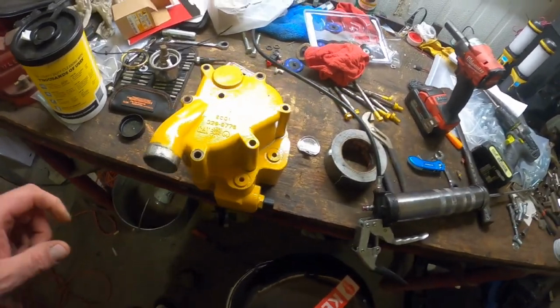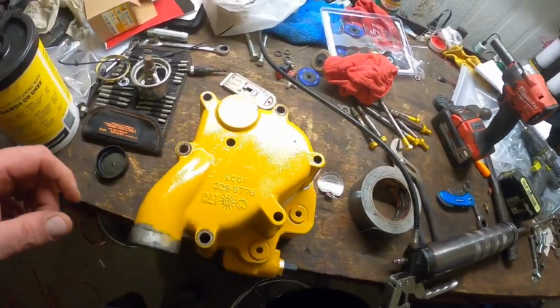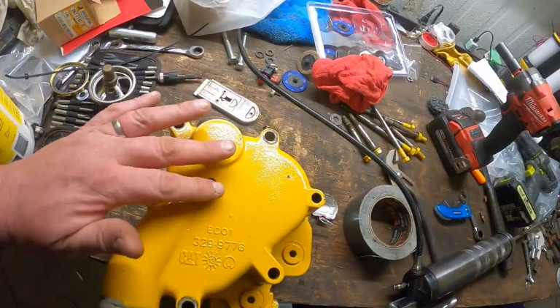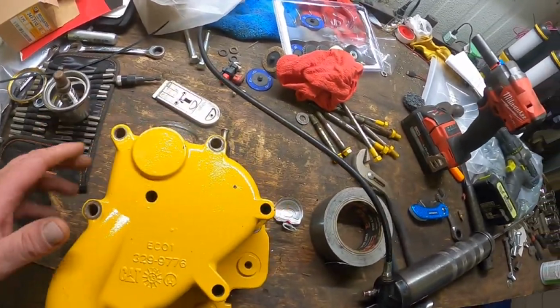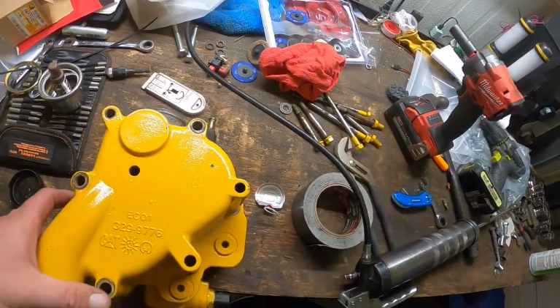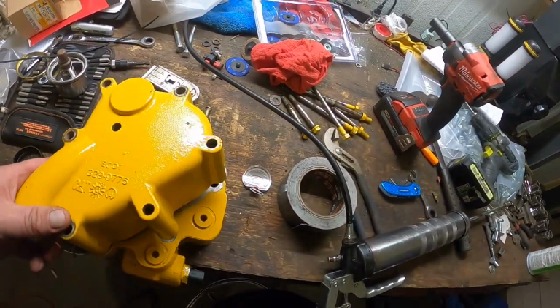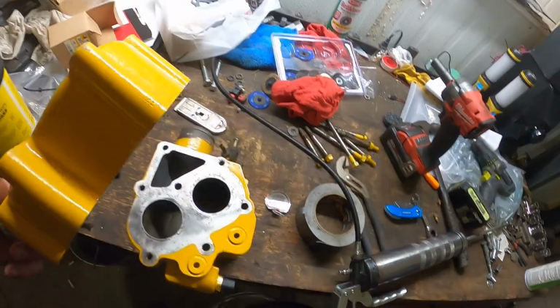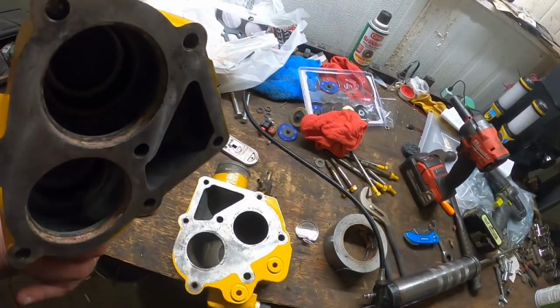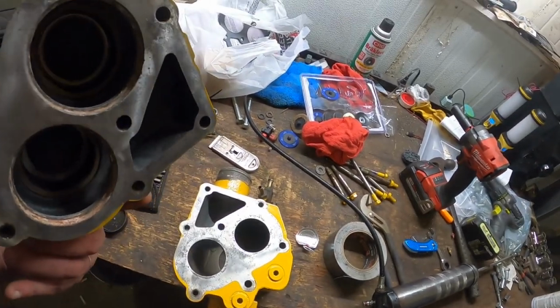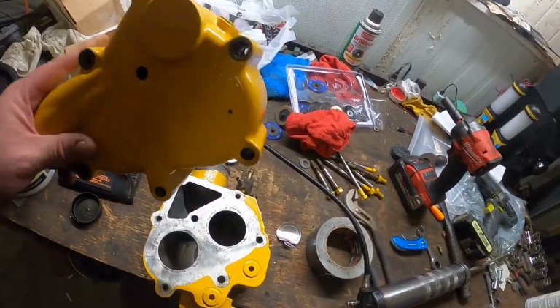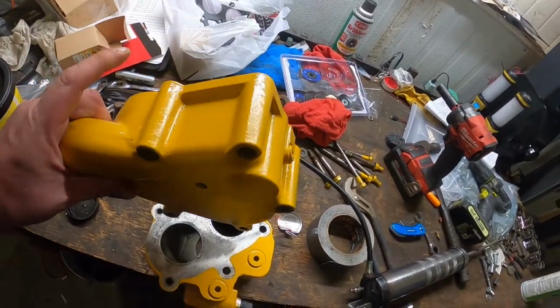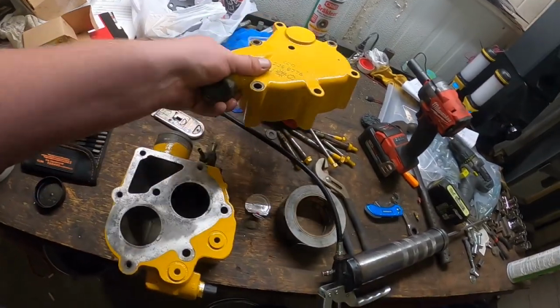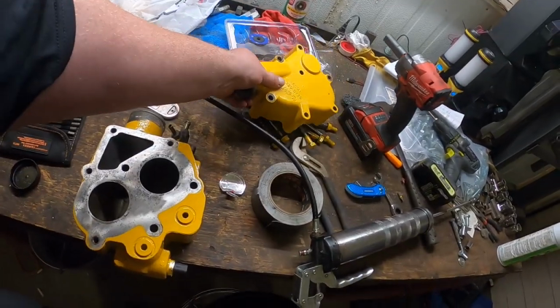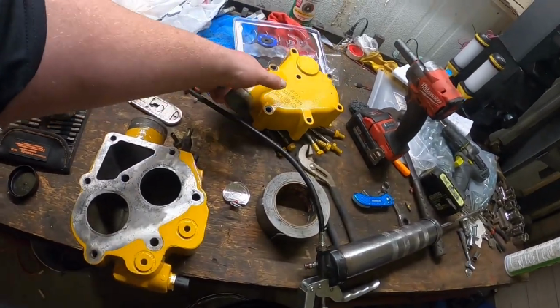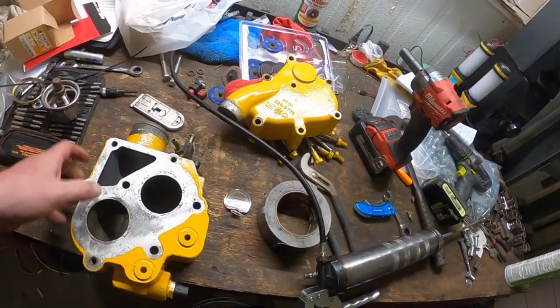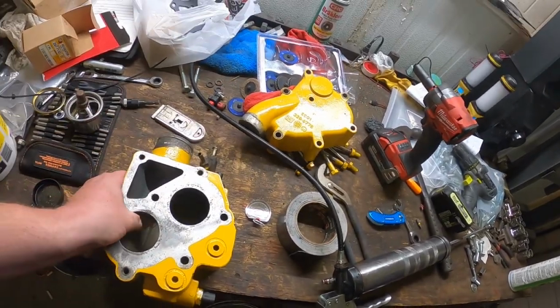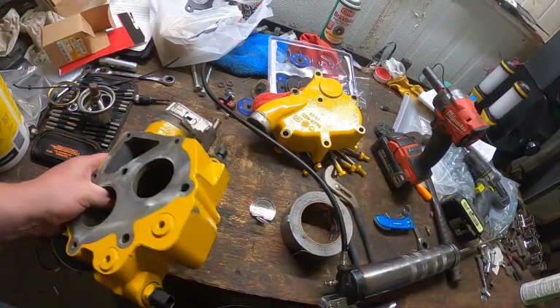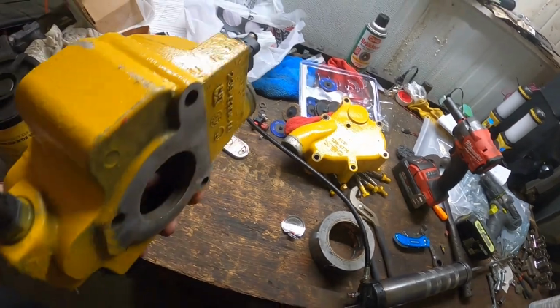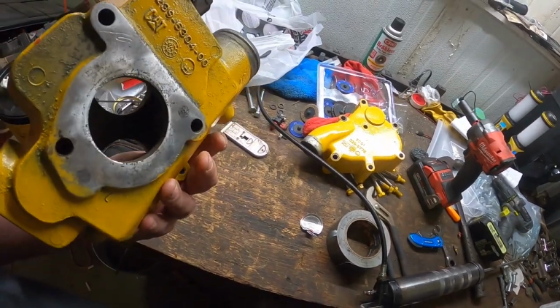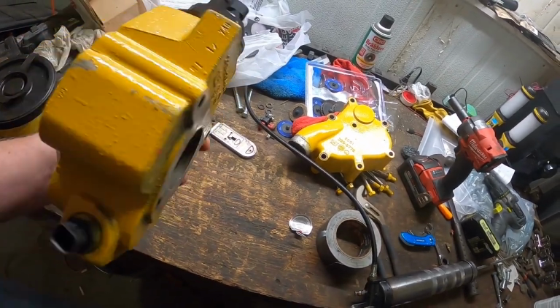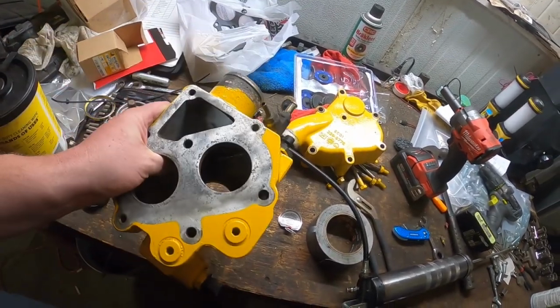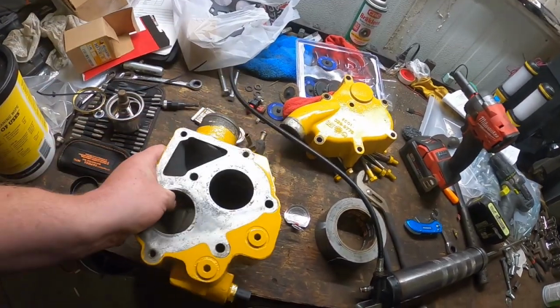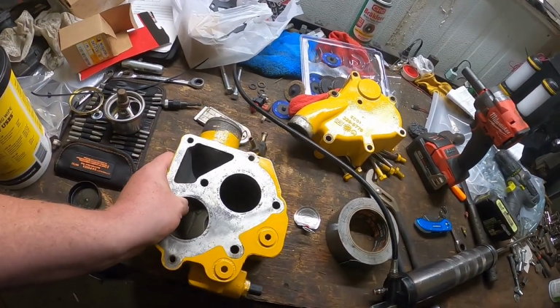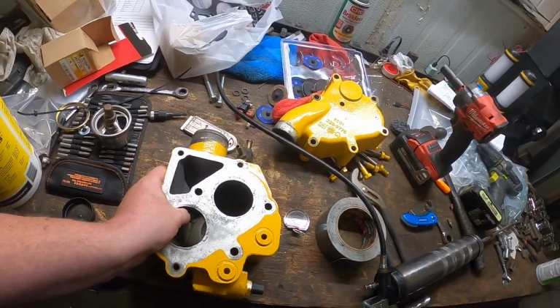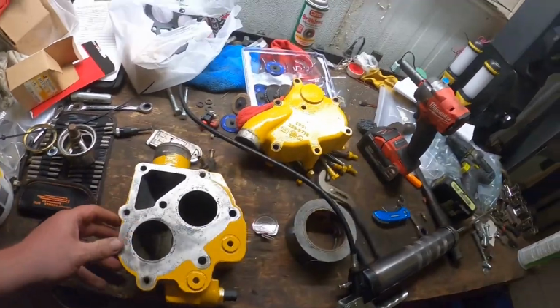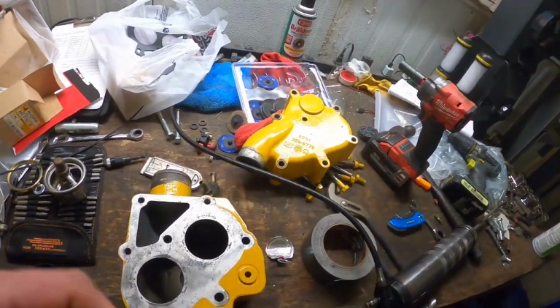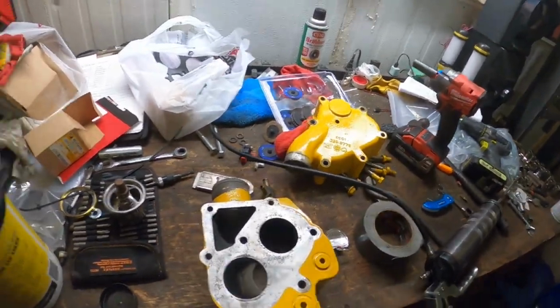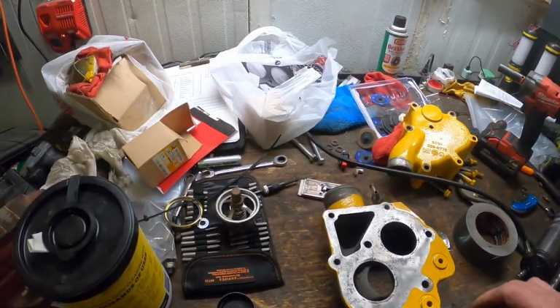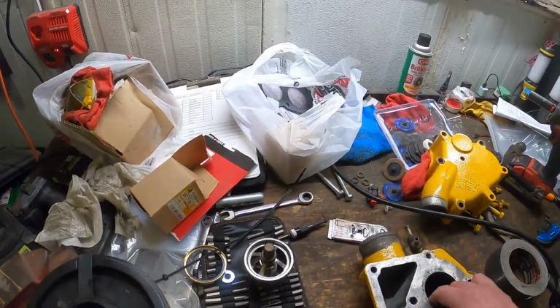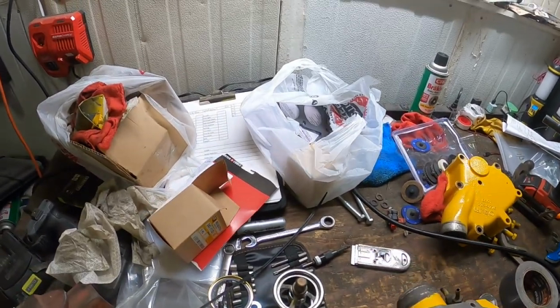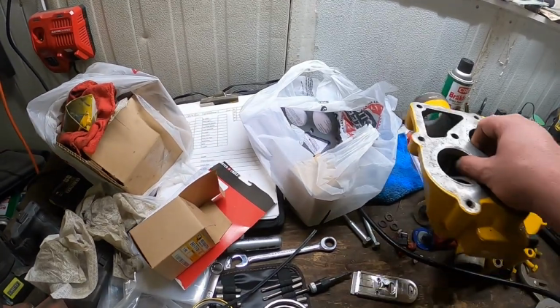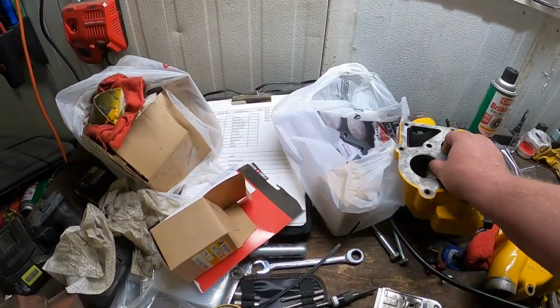I gave it a couple days to dry. You can tell it's not a professional paint job or anything — I just like them to look better when they go back on. That's the back side, so now what I'm going to do...